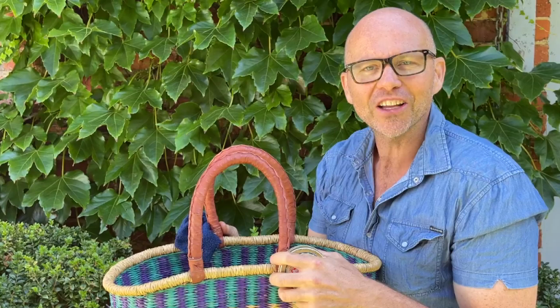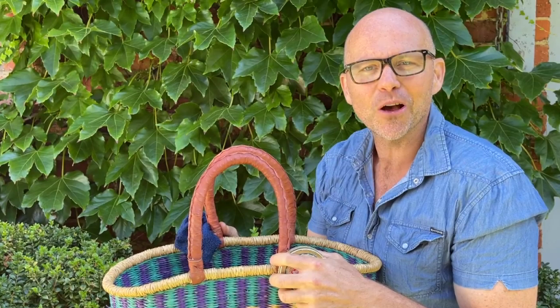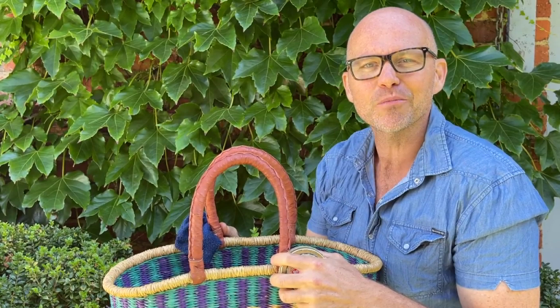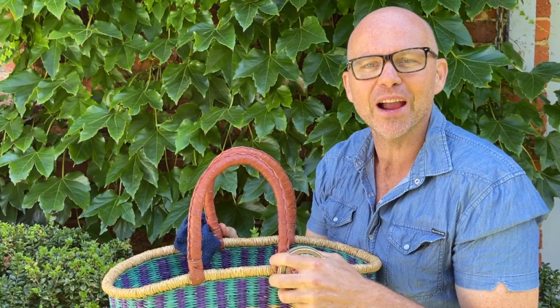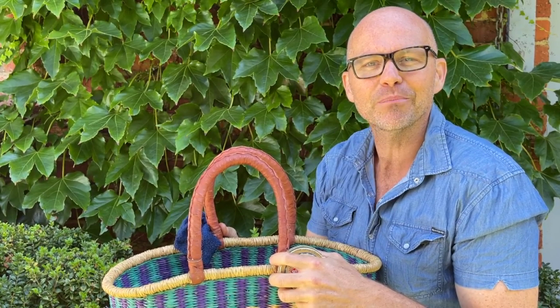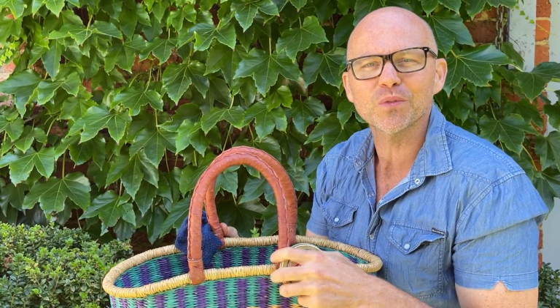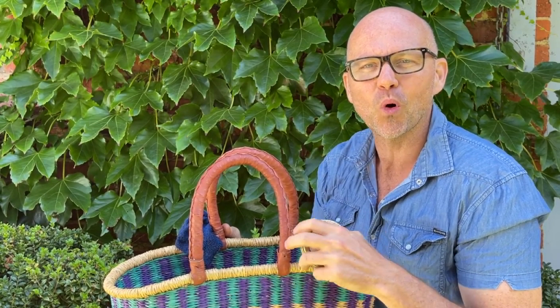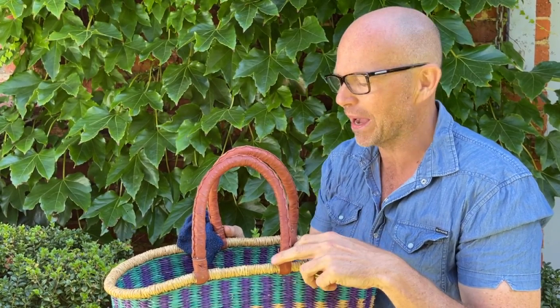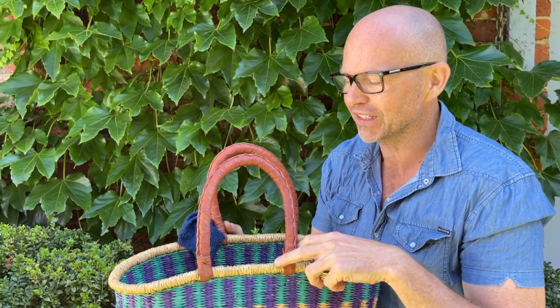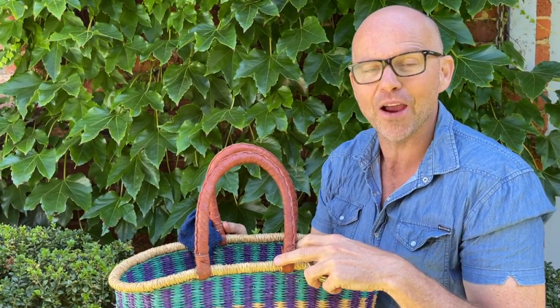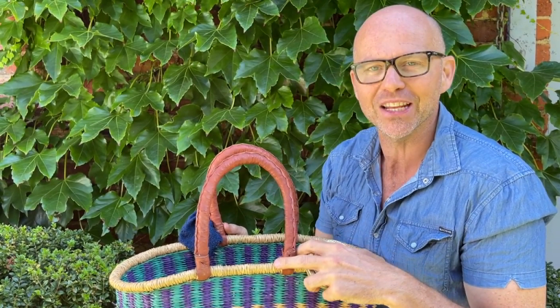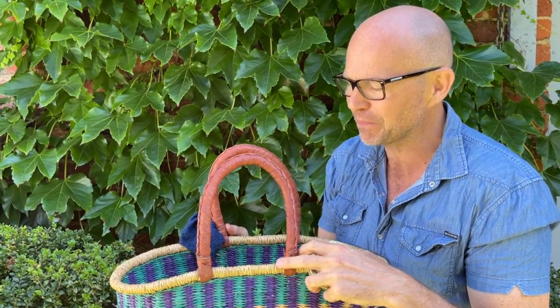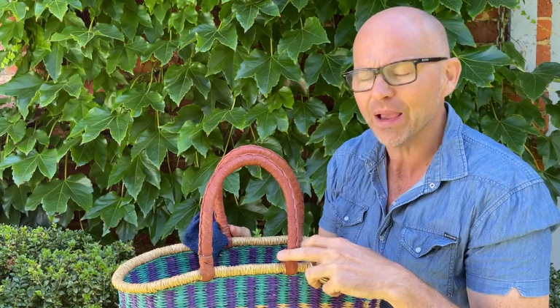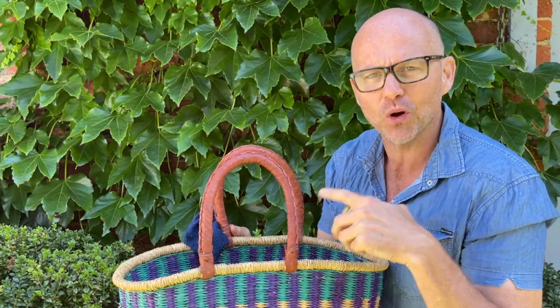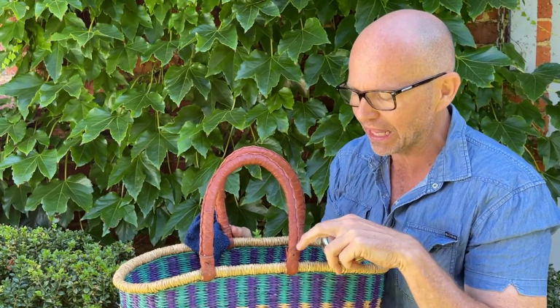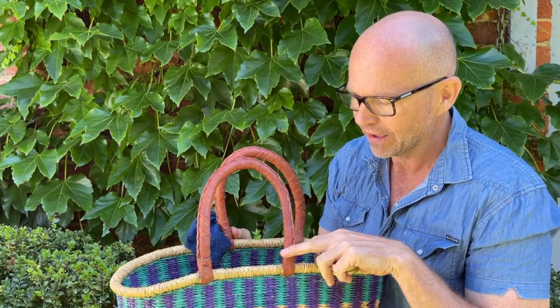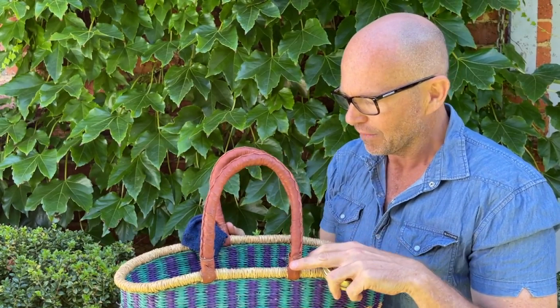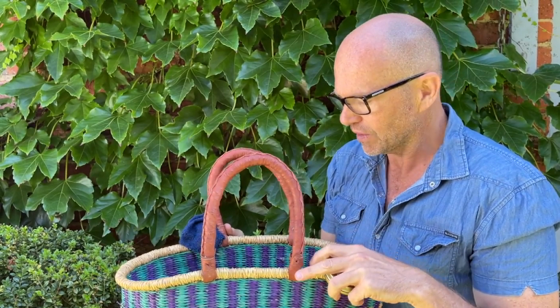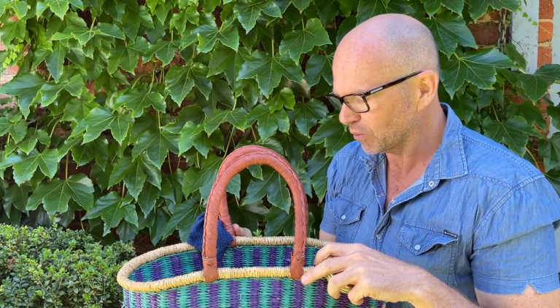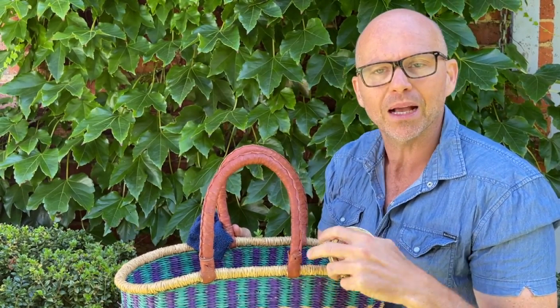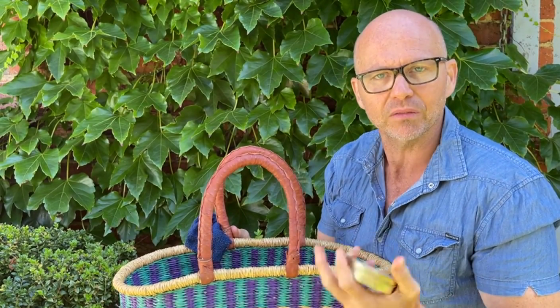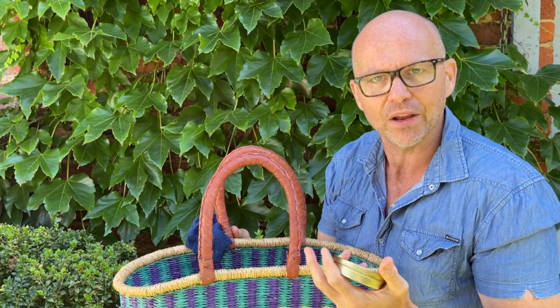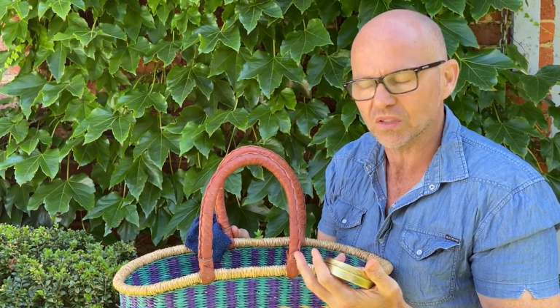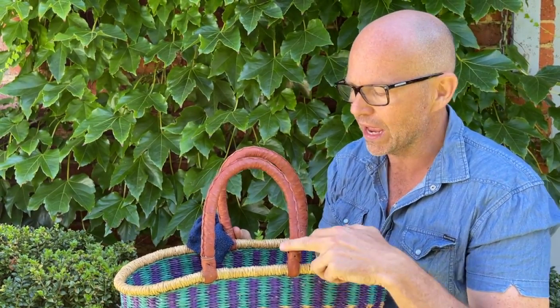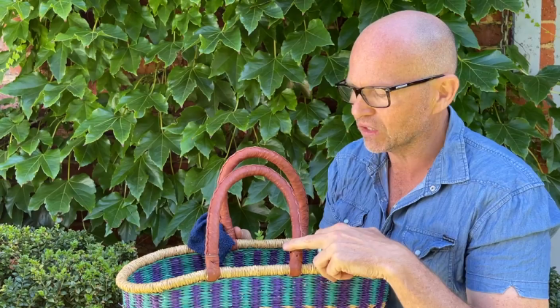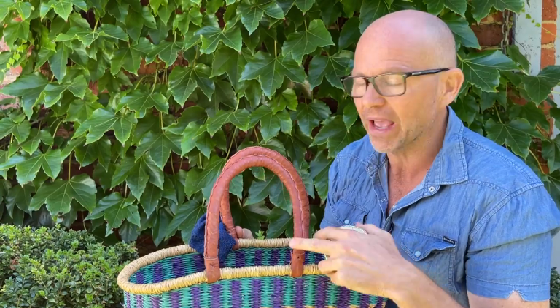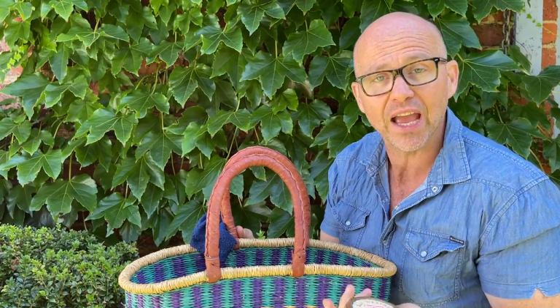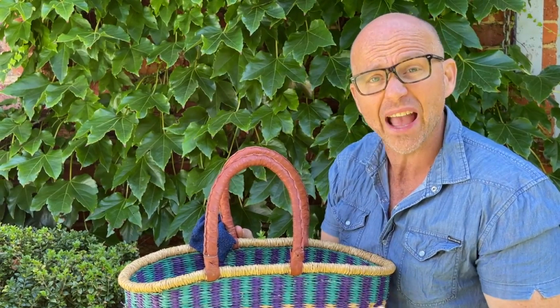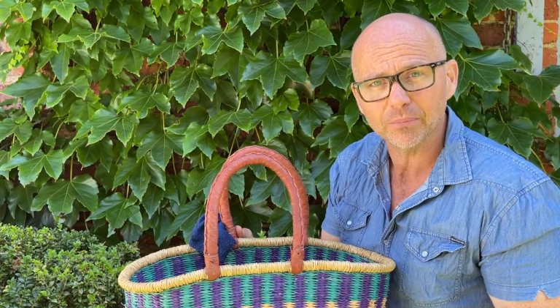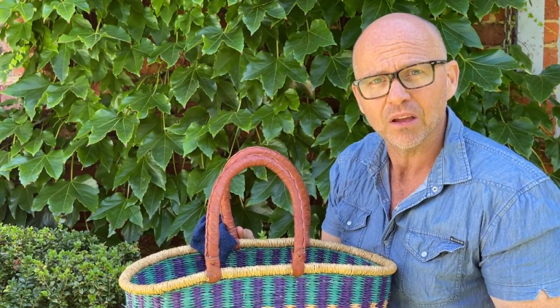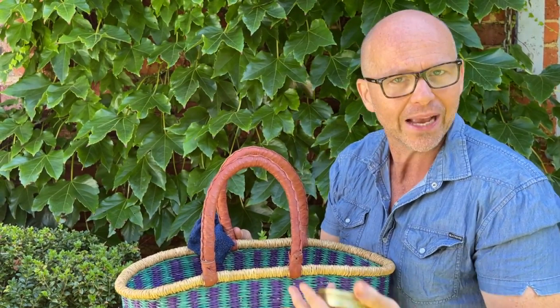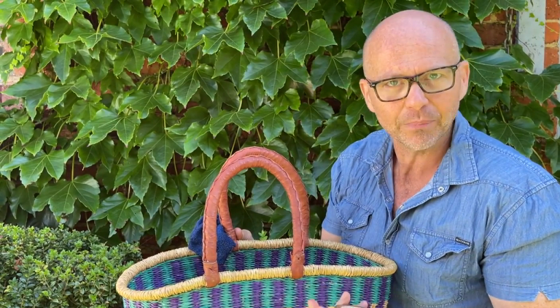Hi guys, Simon here from Bashiri African Imports with some more basket care and maintenance tips. Today we're gonna talk about the leather. Most of these beautiful Bulga baskets have leather handles and over time the handles can dry out a little bit, fade a little bit.